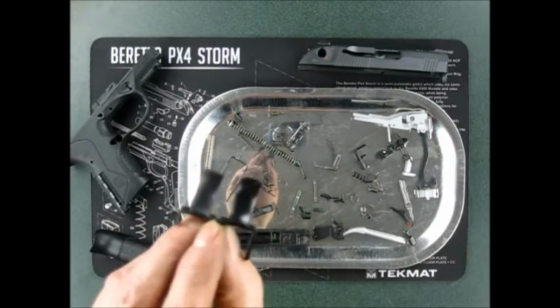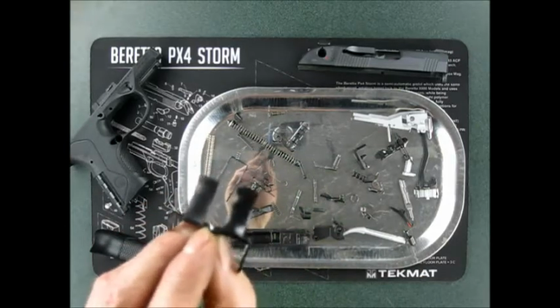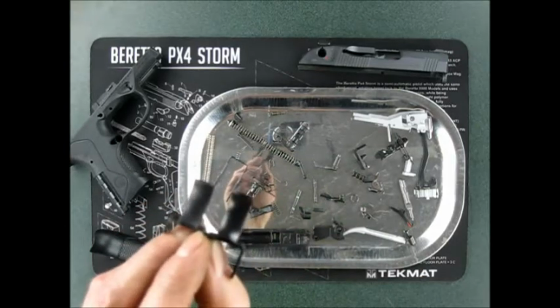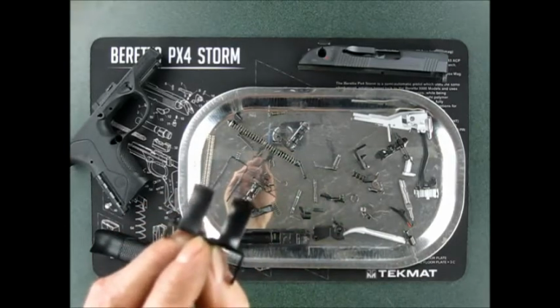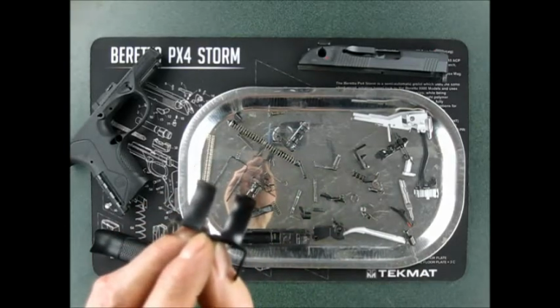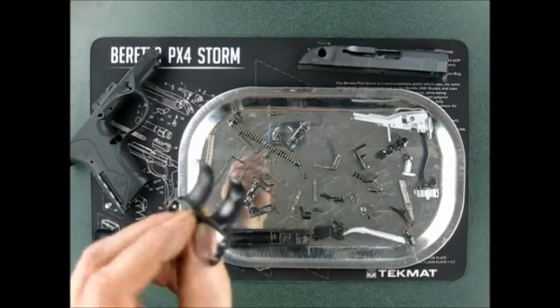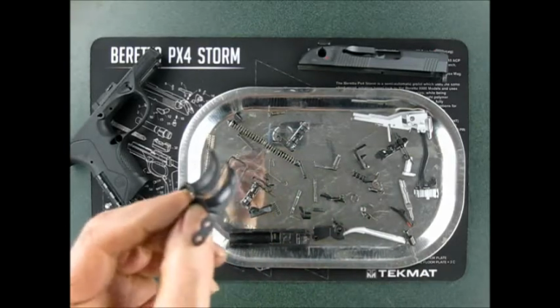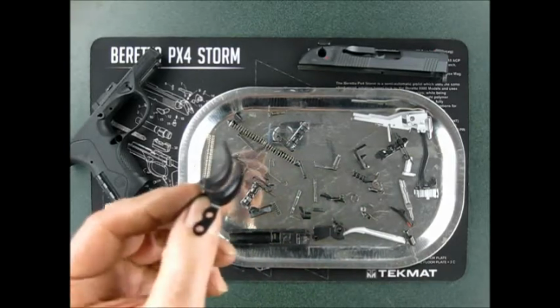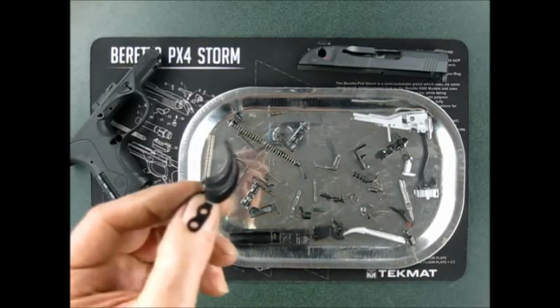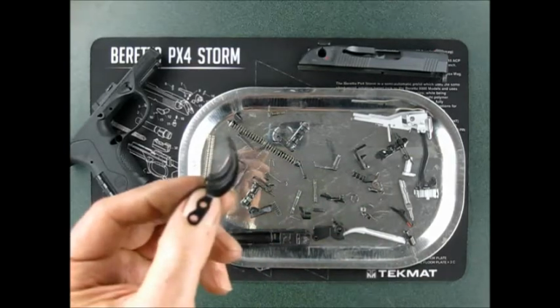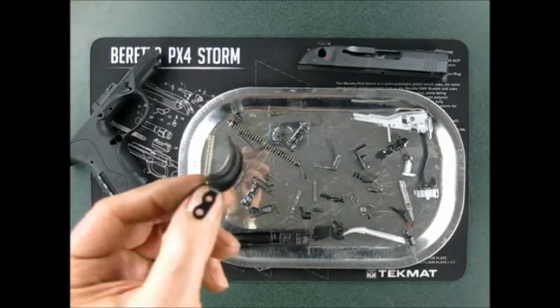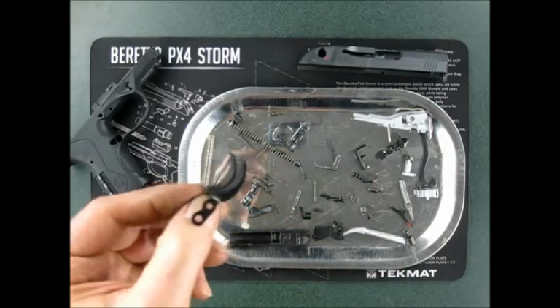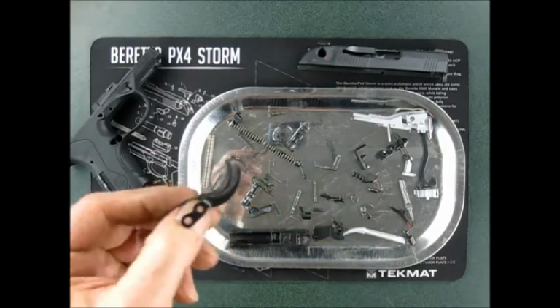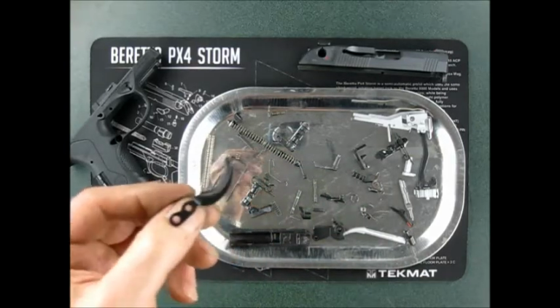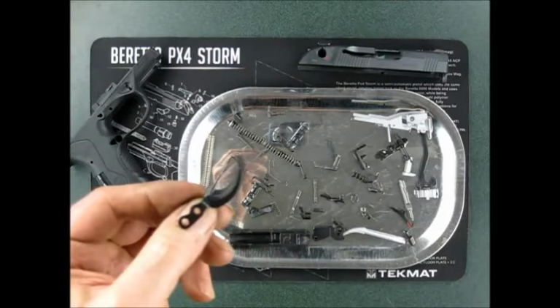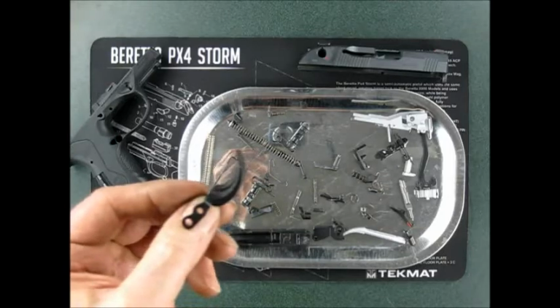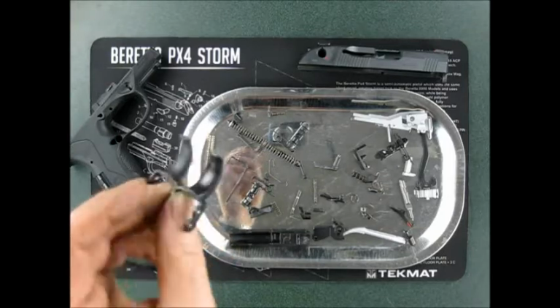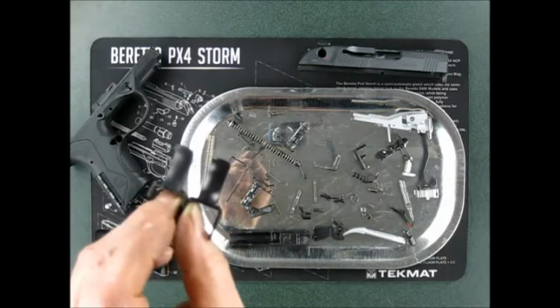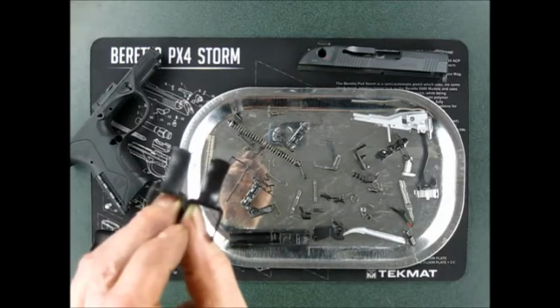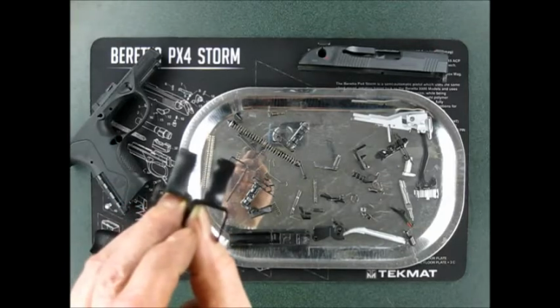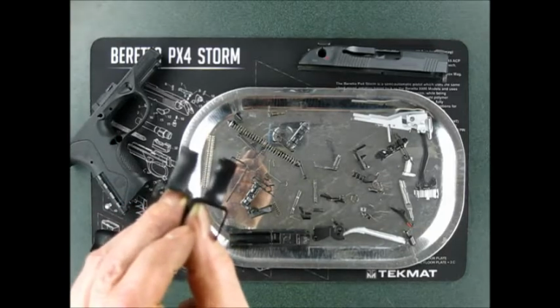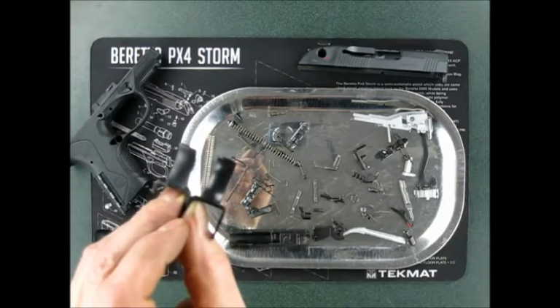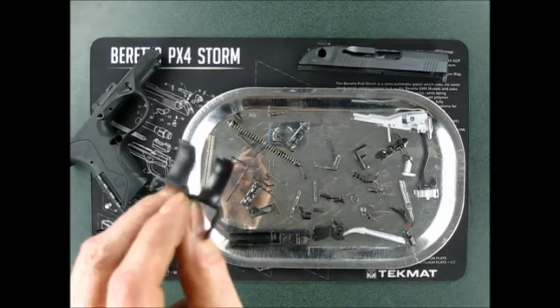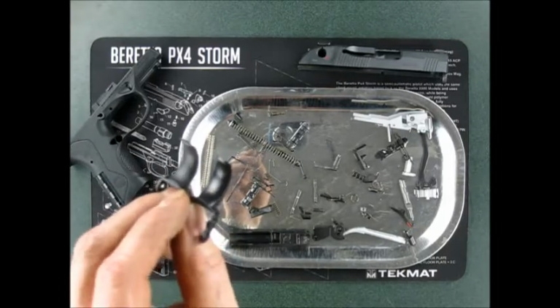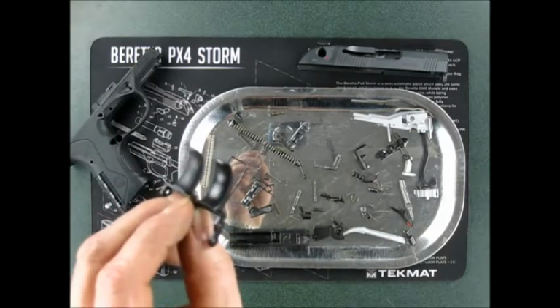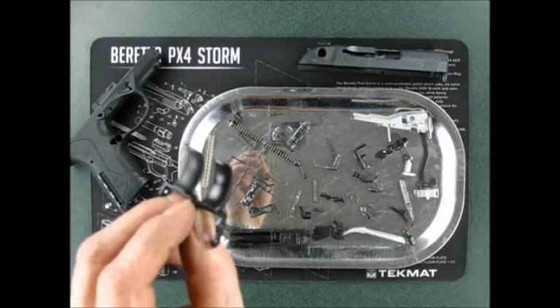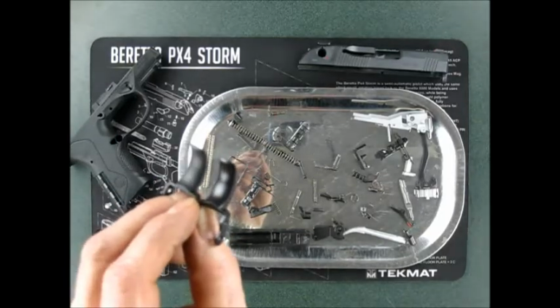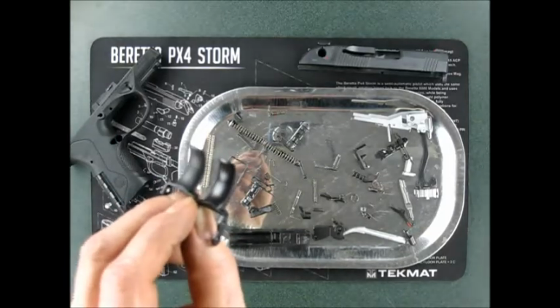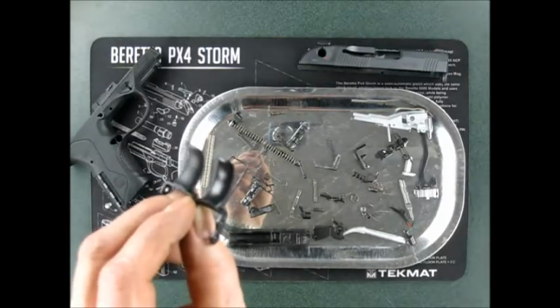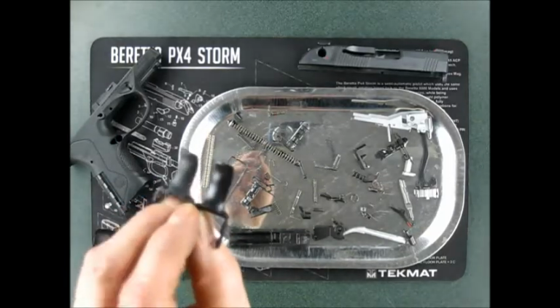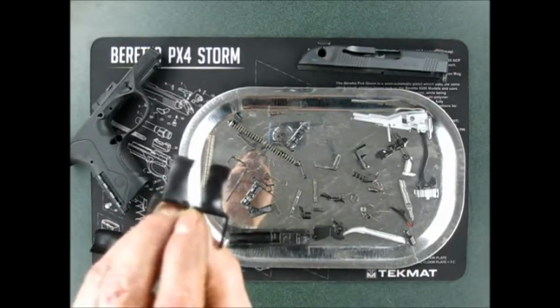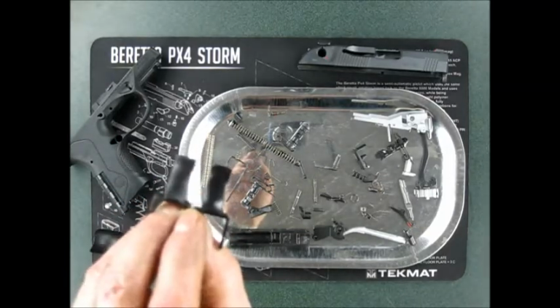Some people were worried about it breaking, but I don't think there's been enough statistics to make me worry about it.